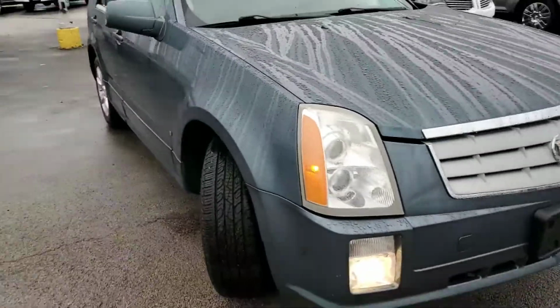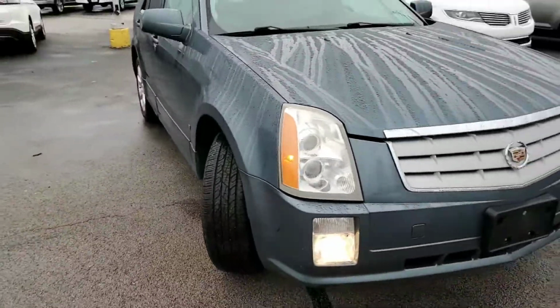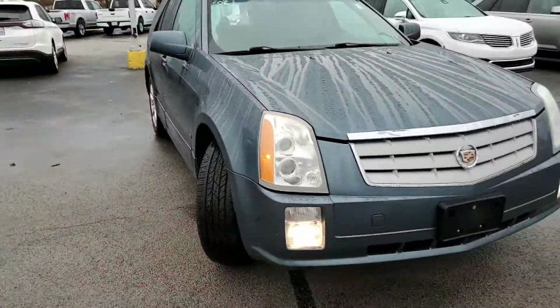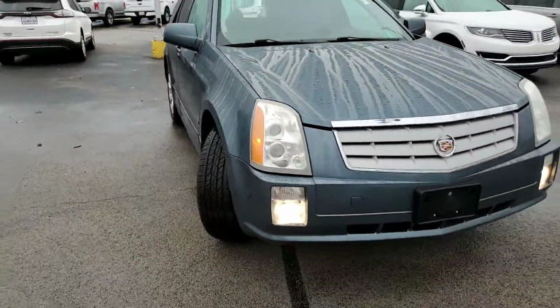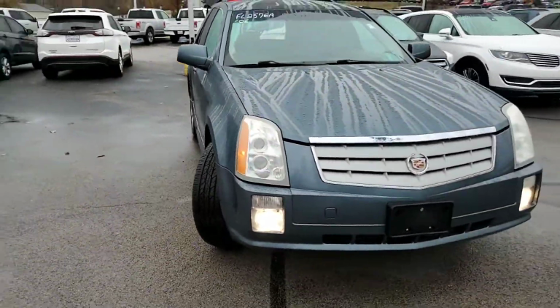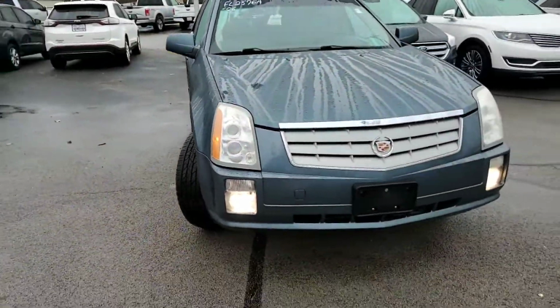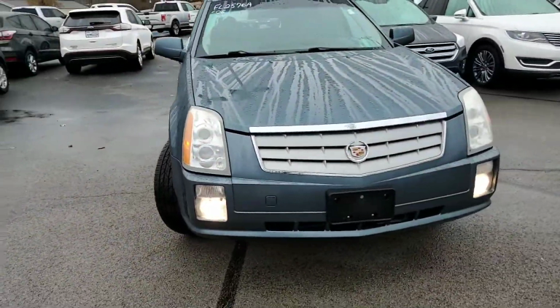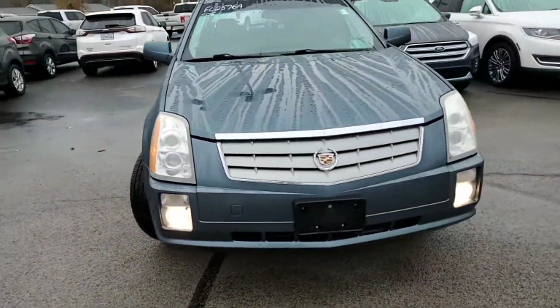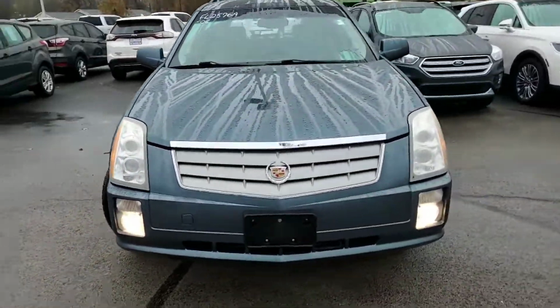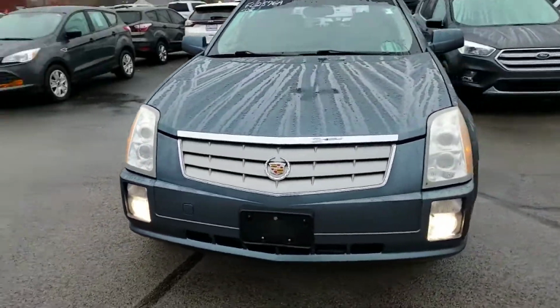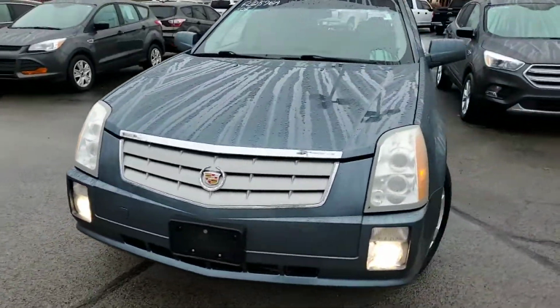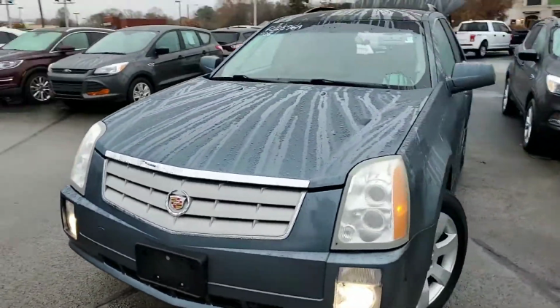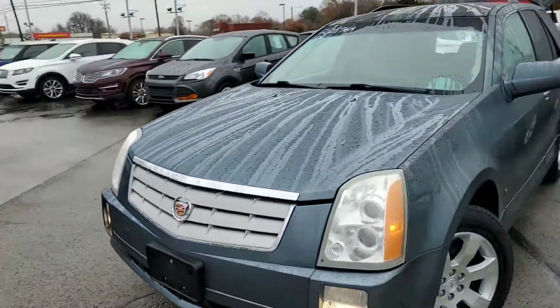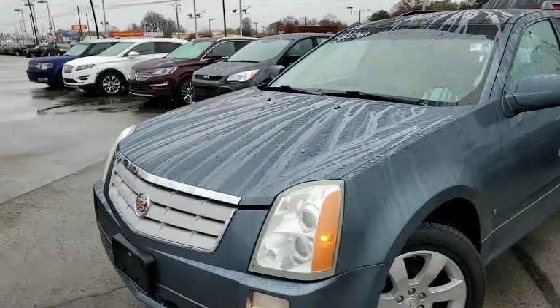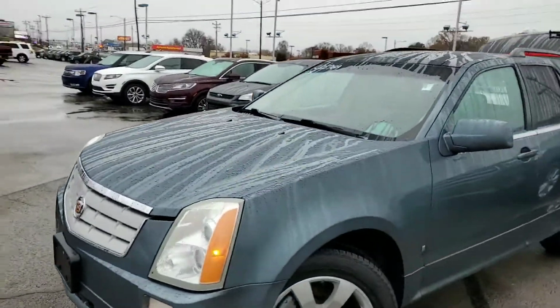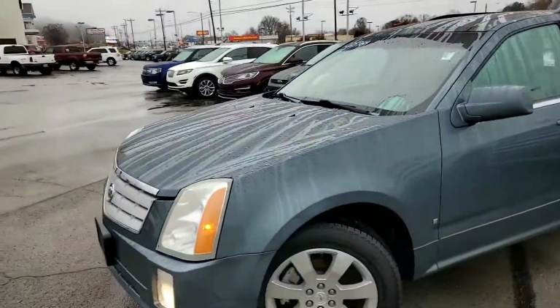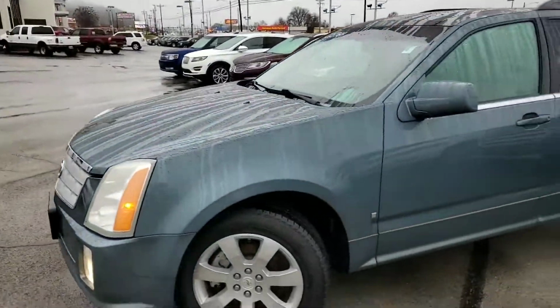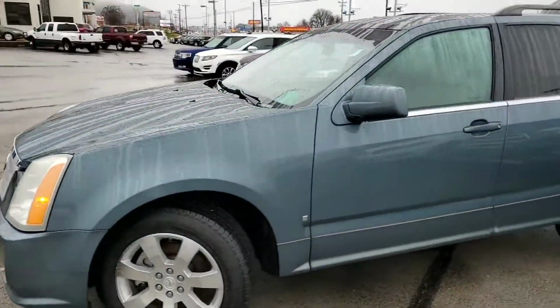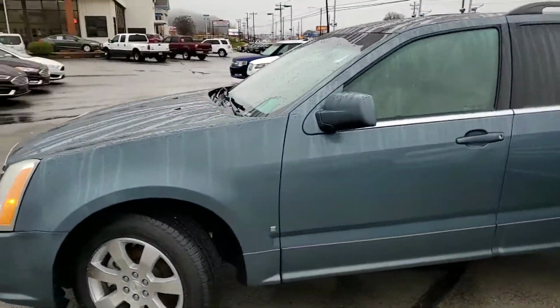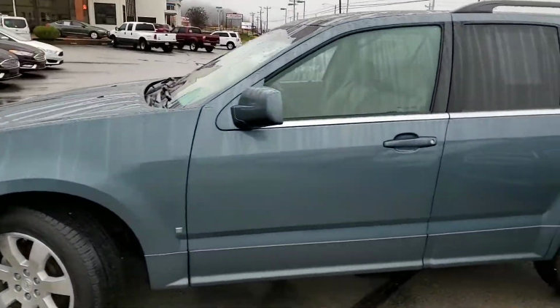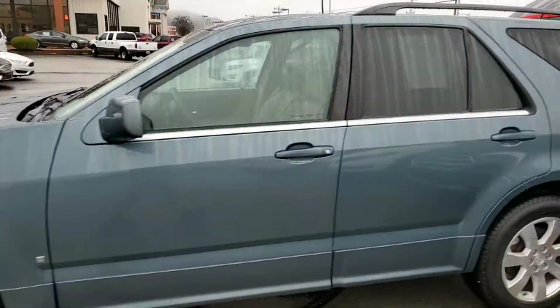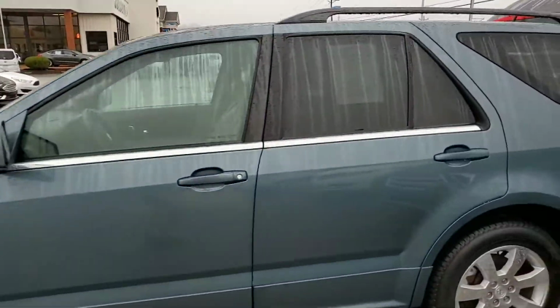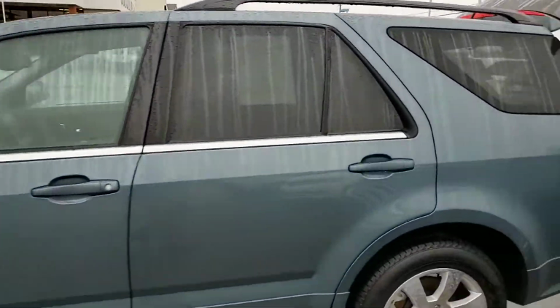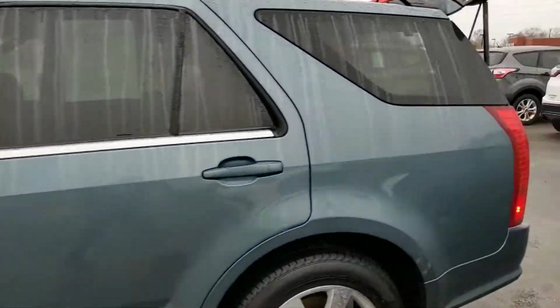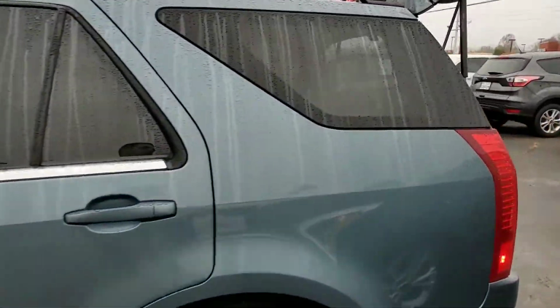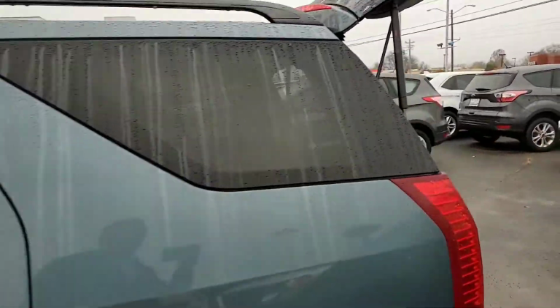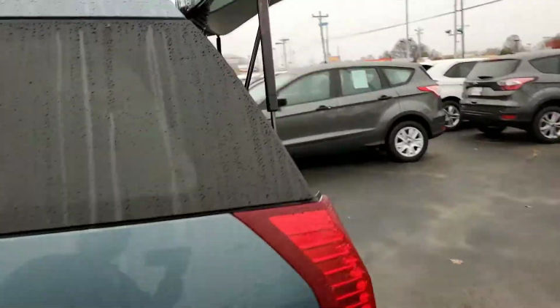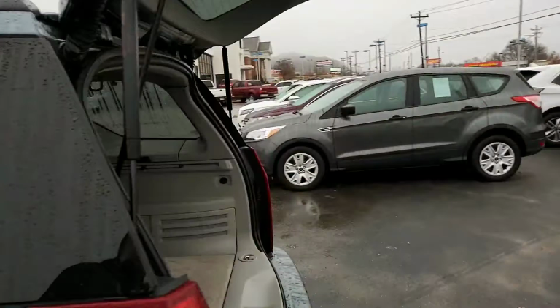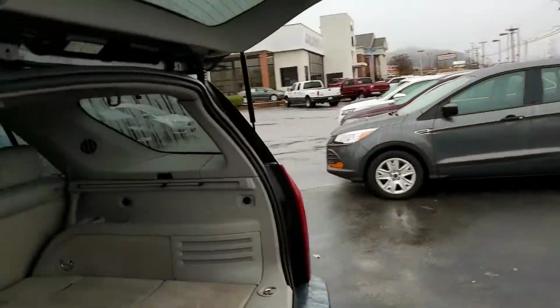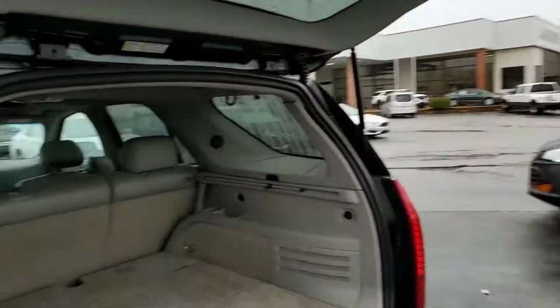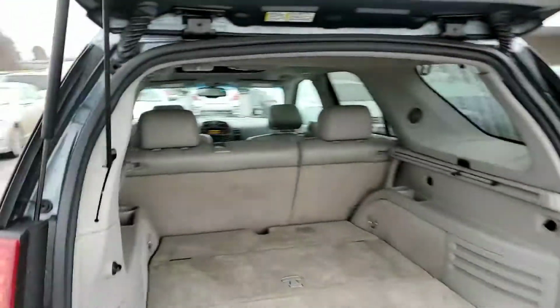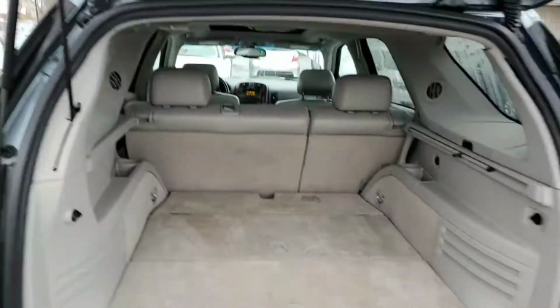Coming along to the front, you do have your fog lights on this vehicle as well. Beautiful Cadillac lines on this. I'll take you to the back and show you how much space you have.